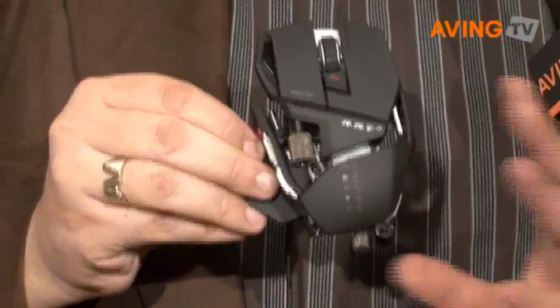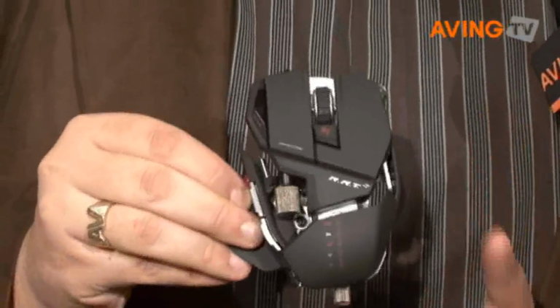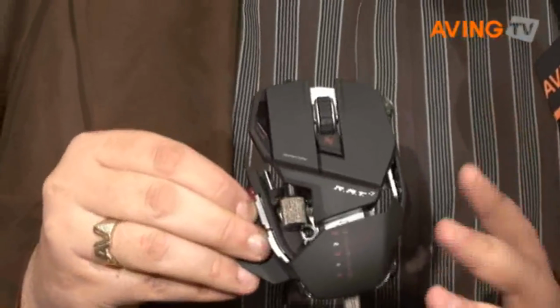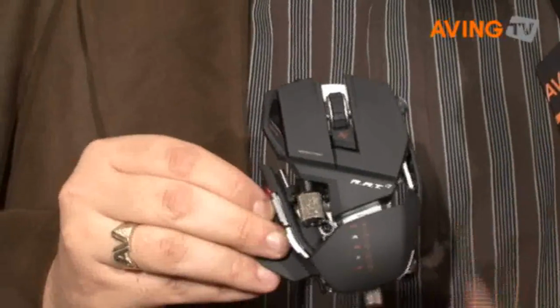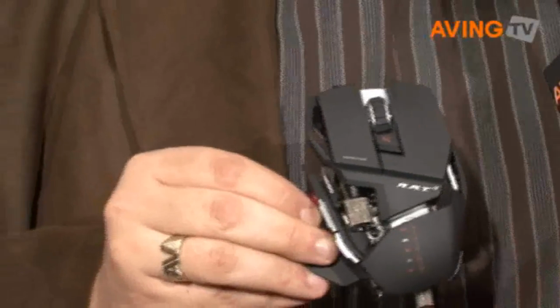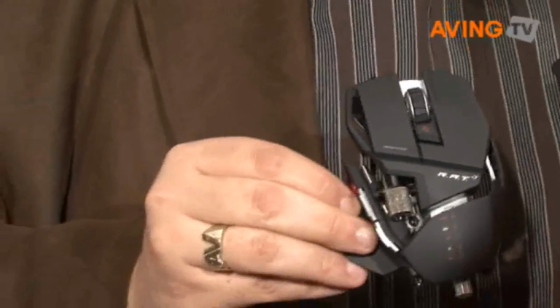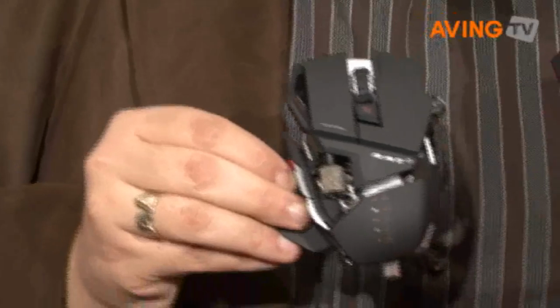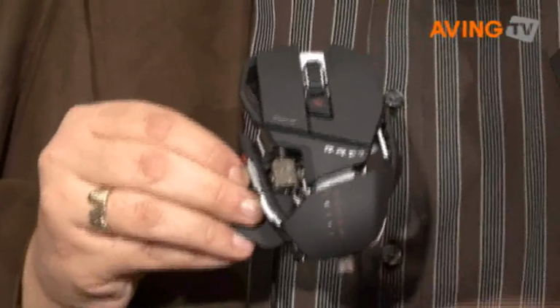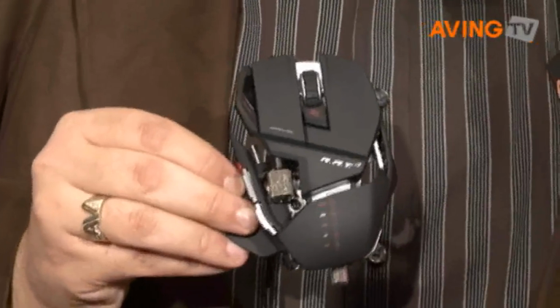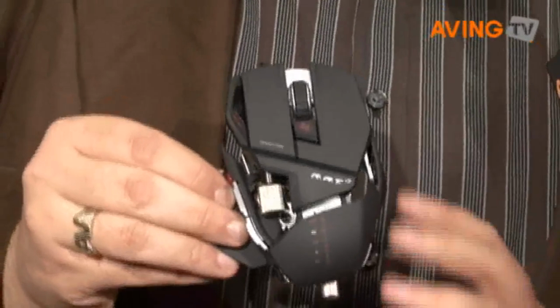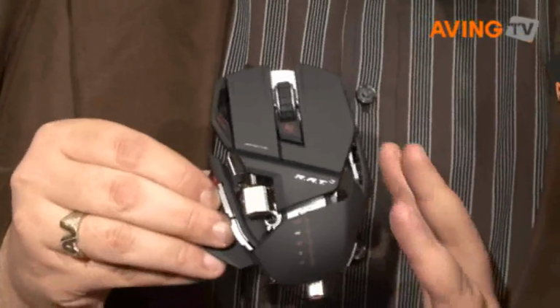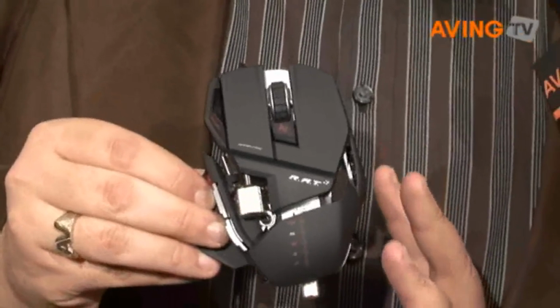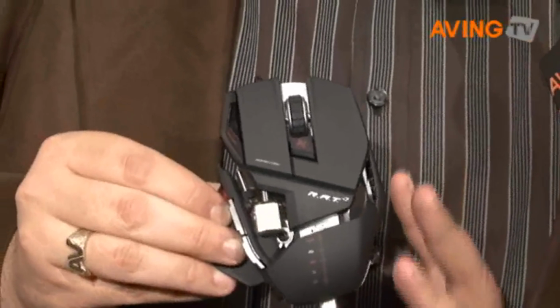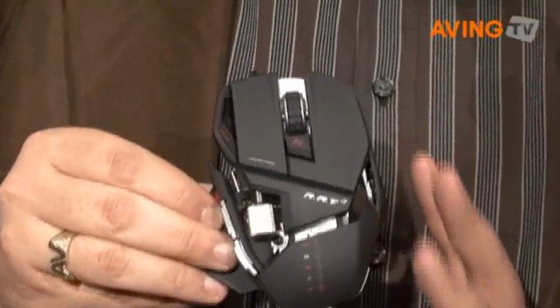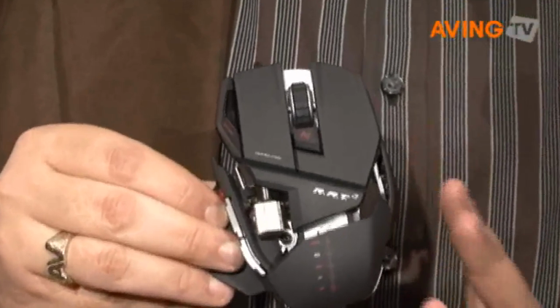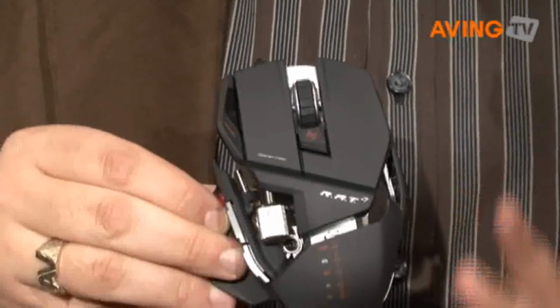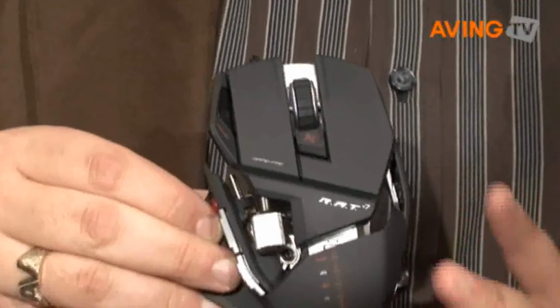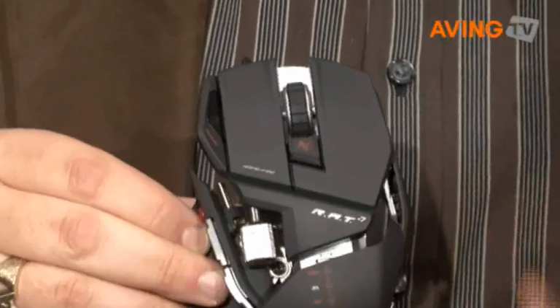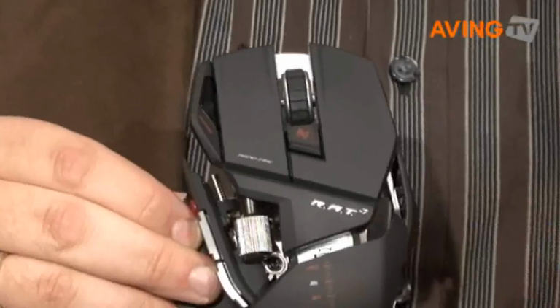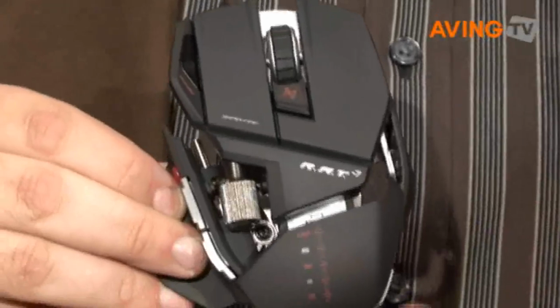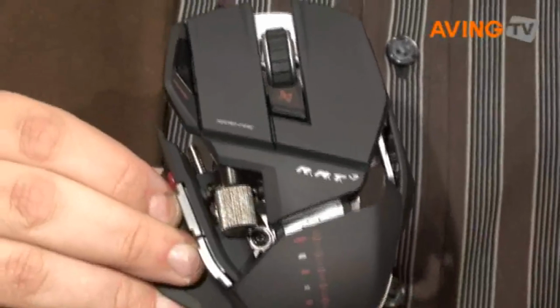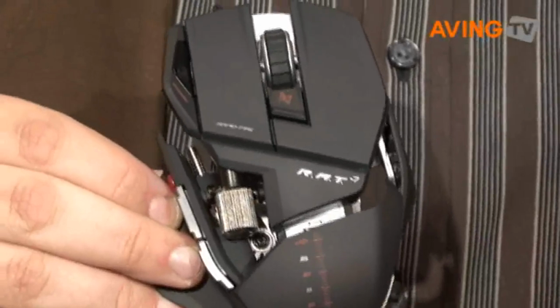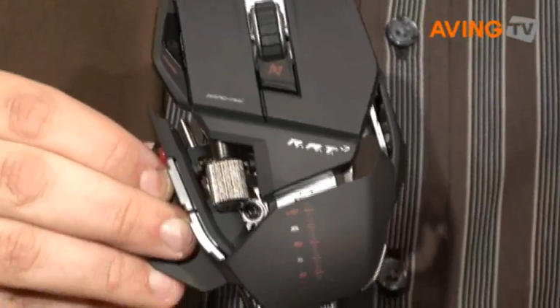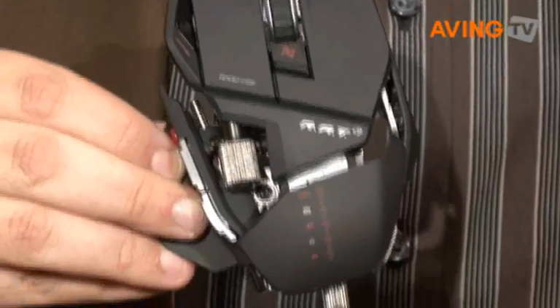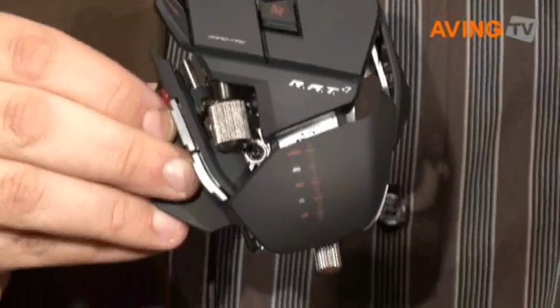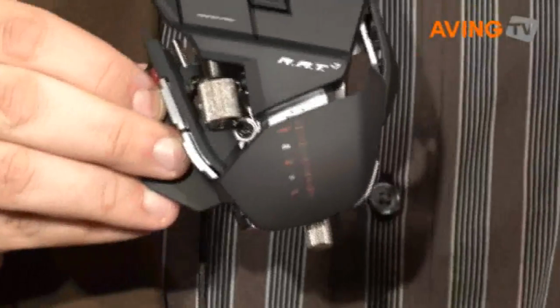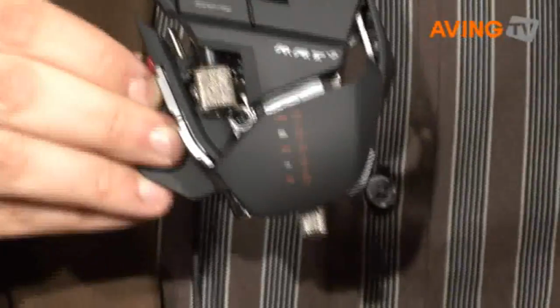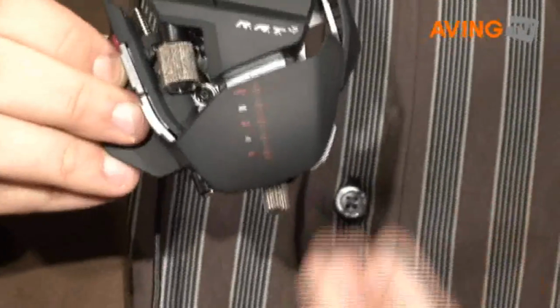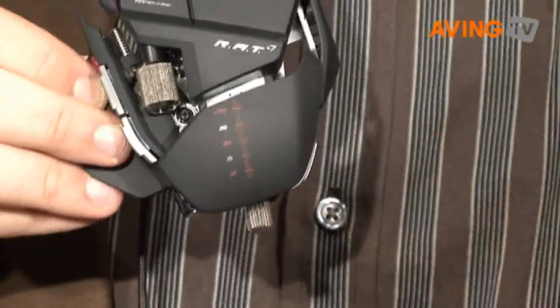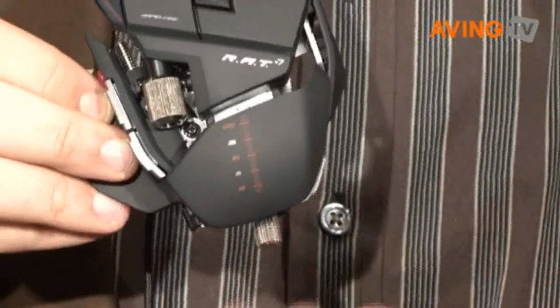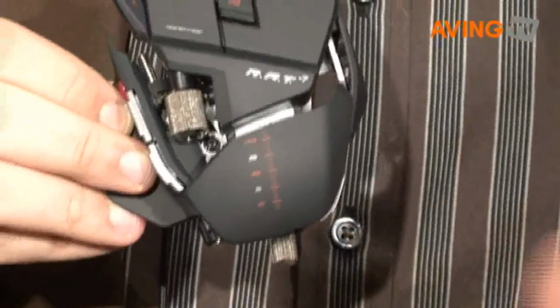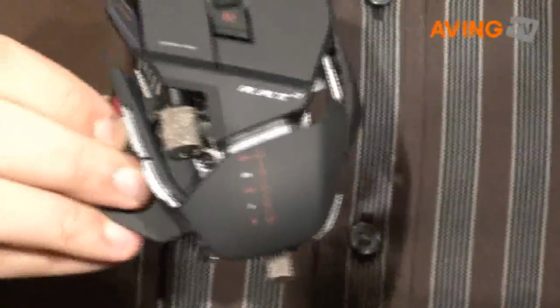What happens when a mouse evolves? It becomes a rat. So this is our brand new Cyborg RAT — R-A-T — and it's the last word in premium gaming mice. We're showing you just how far the mouse has come.